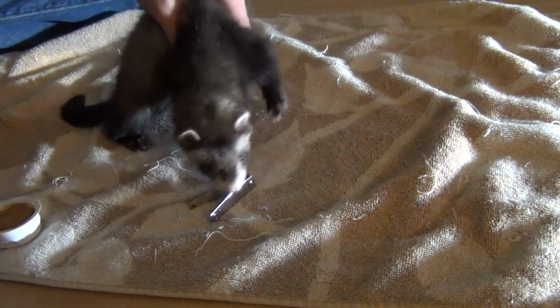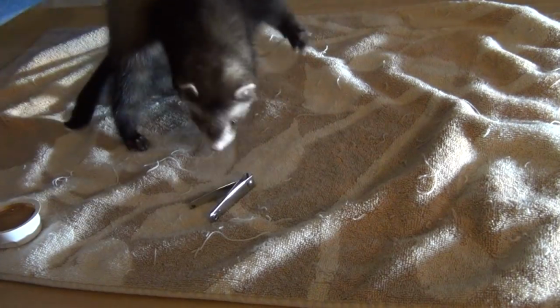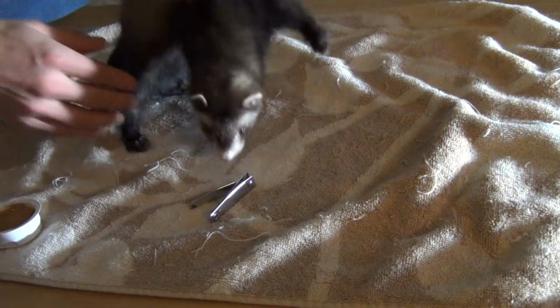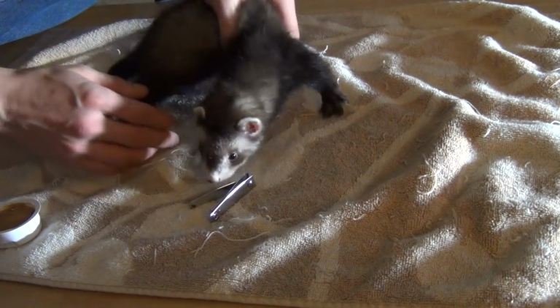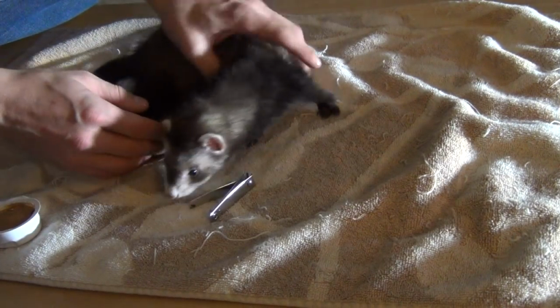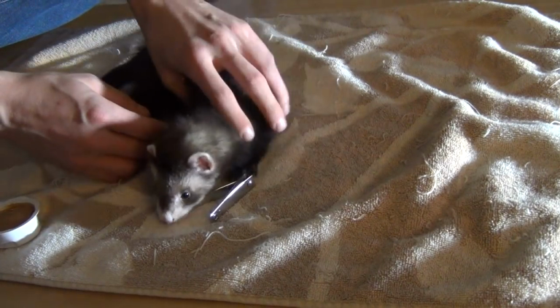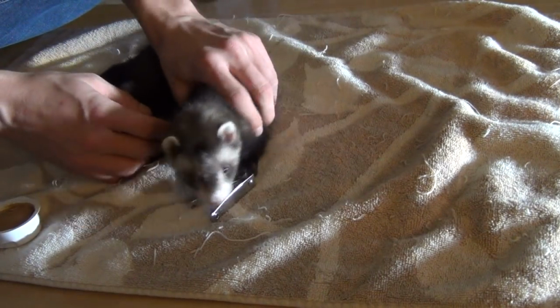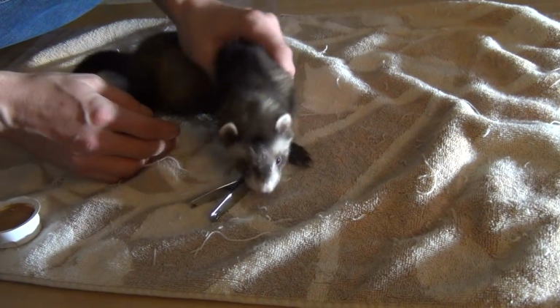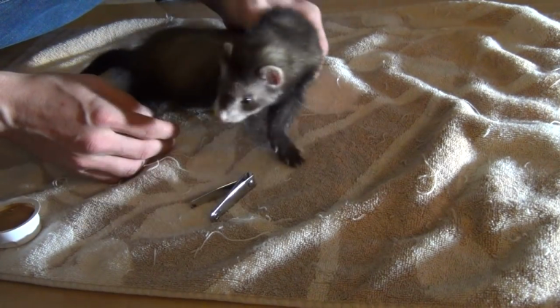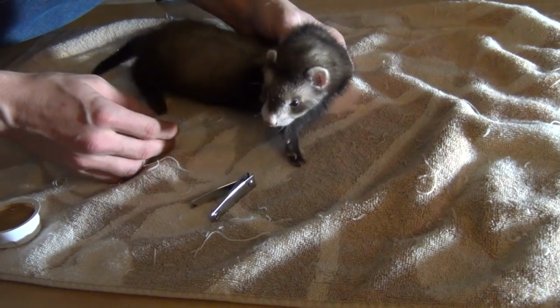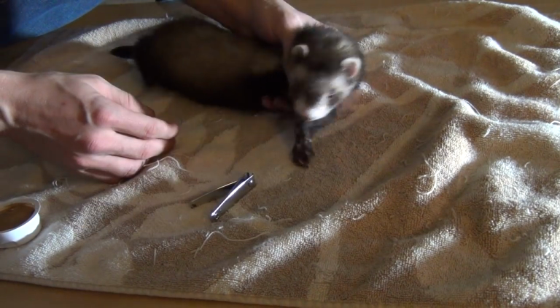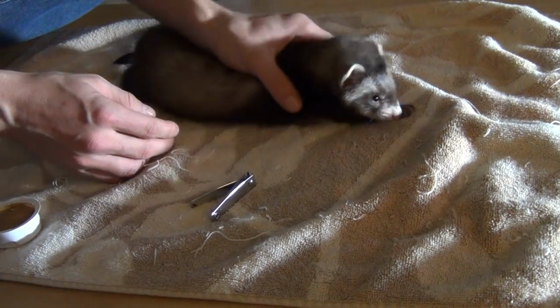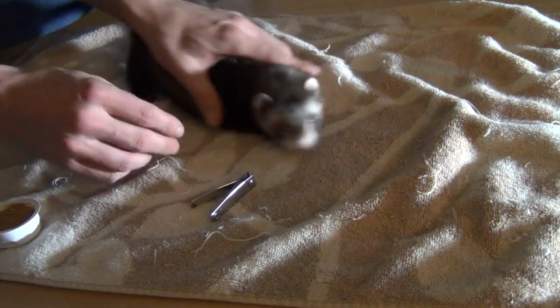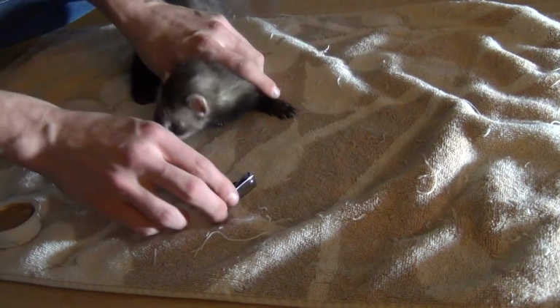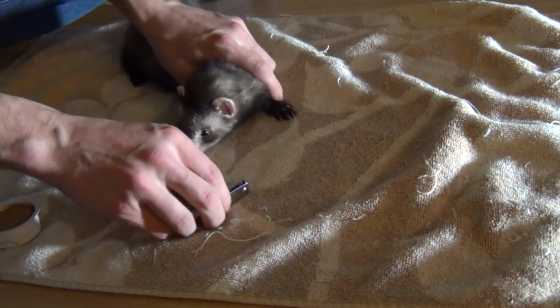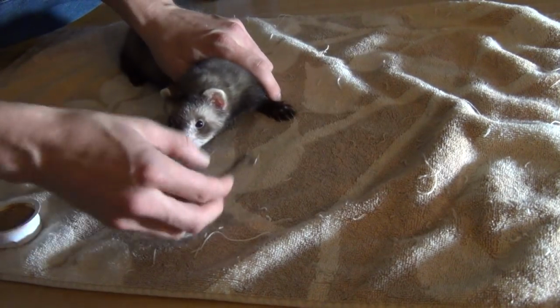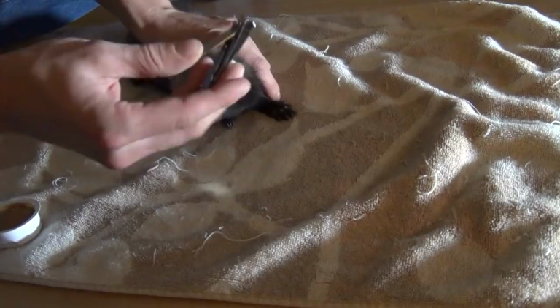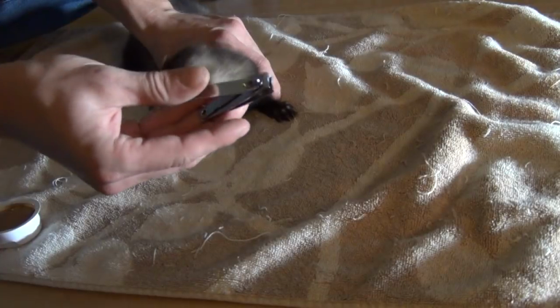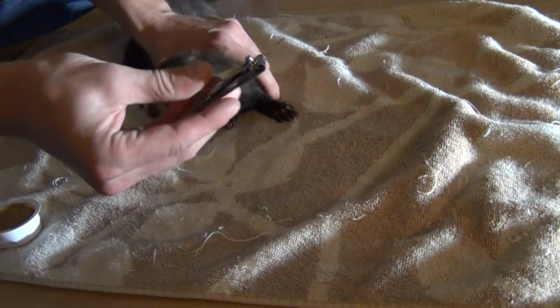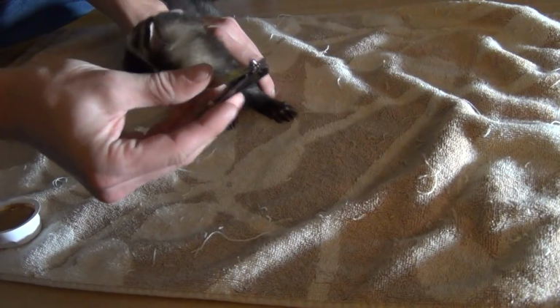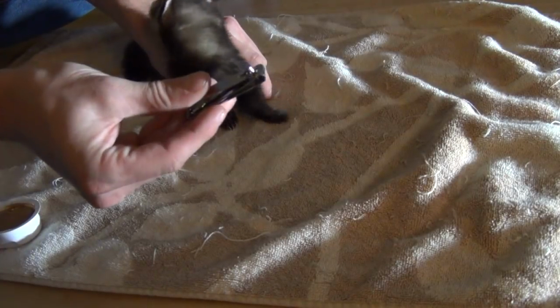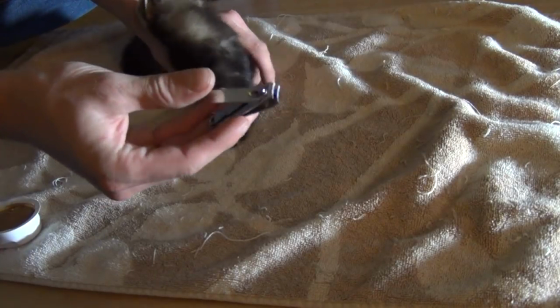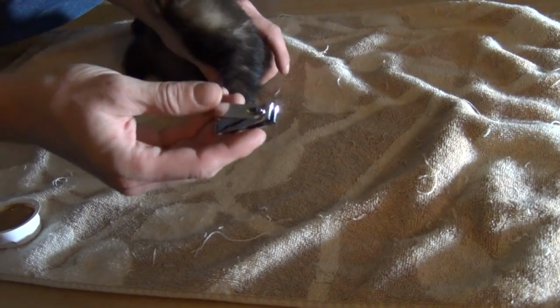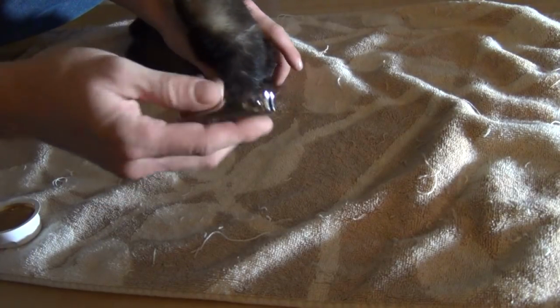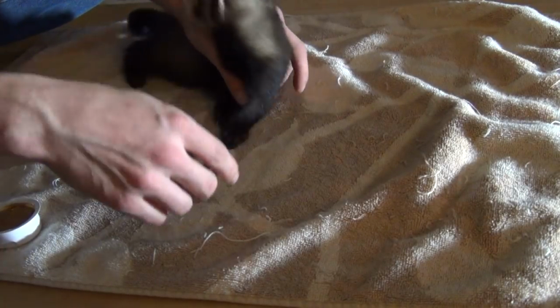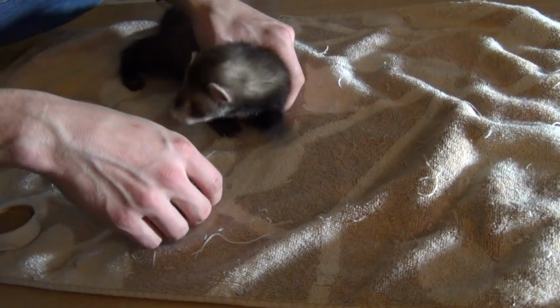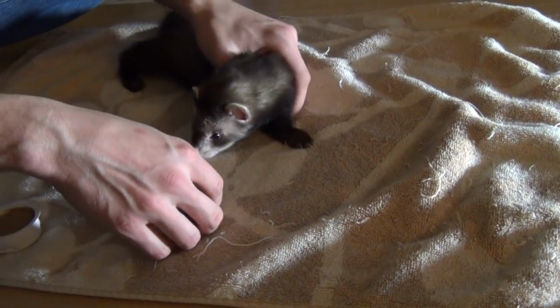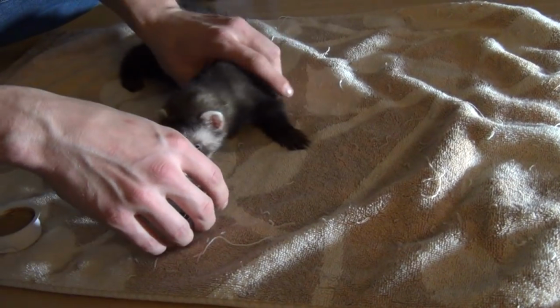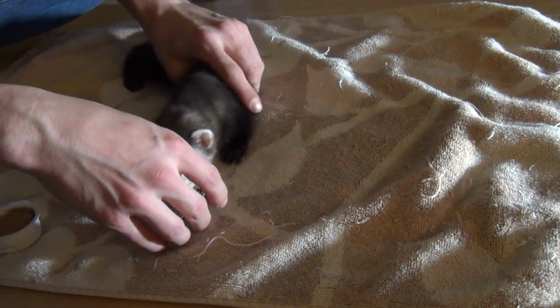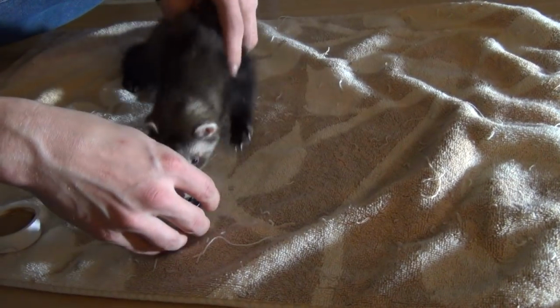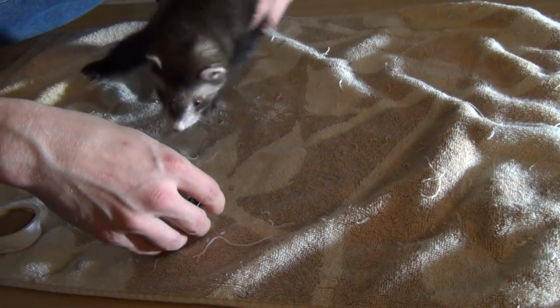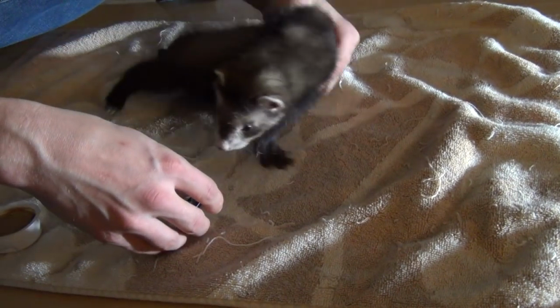Alright guys, today we're going to be looking at how to clip a ferret's nails. All you need is some type of clippers. You can use human clippers or small cat clippers — either will work just fine.